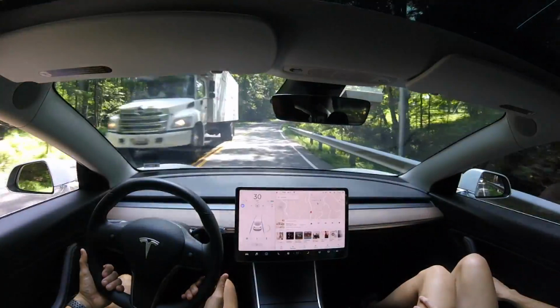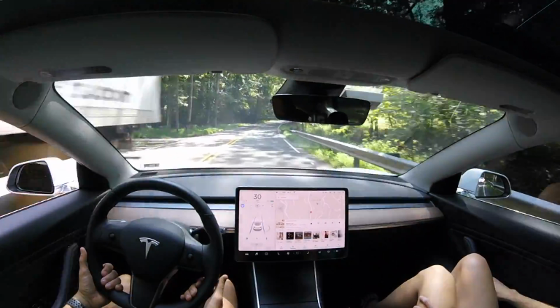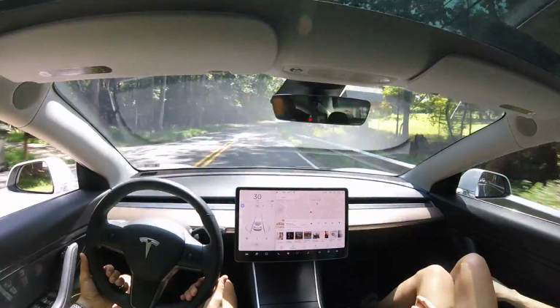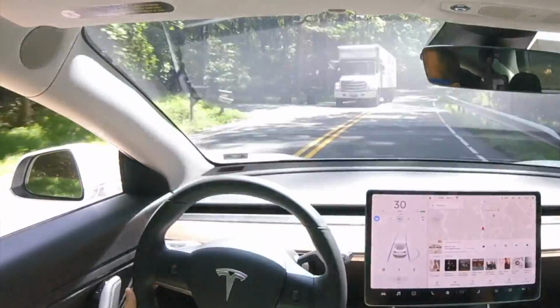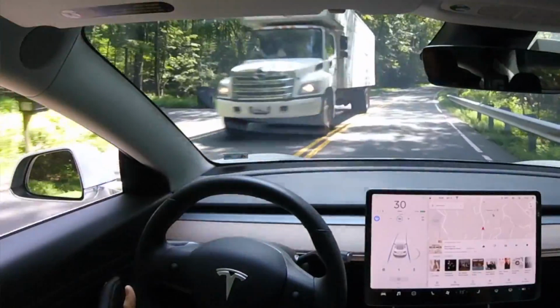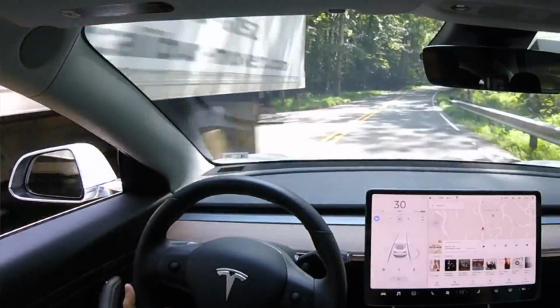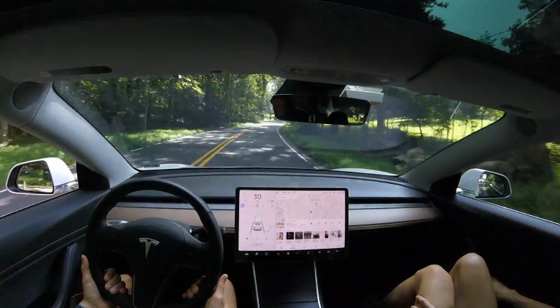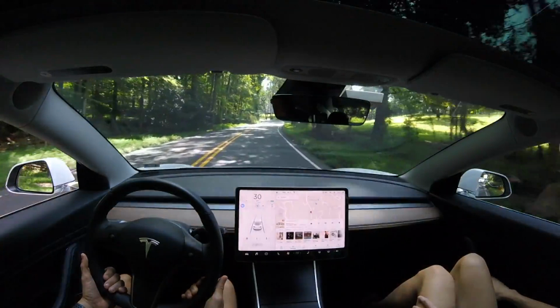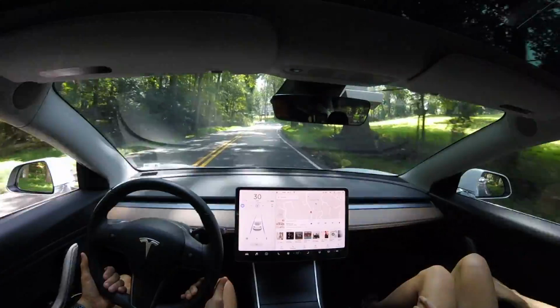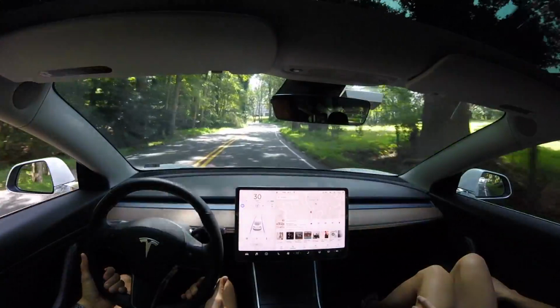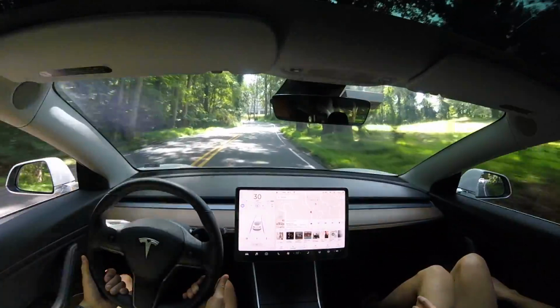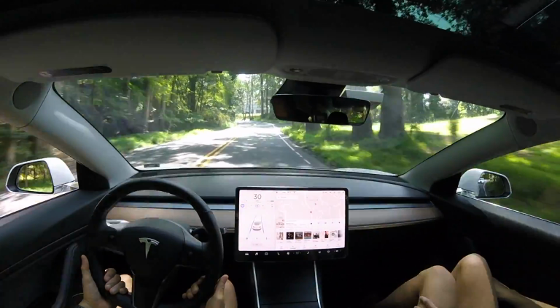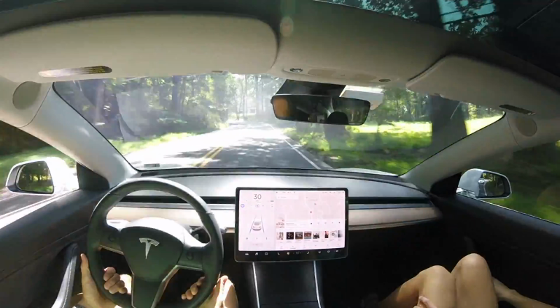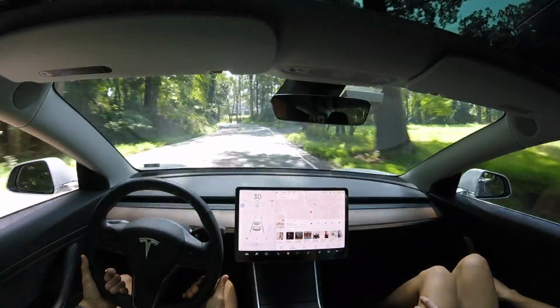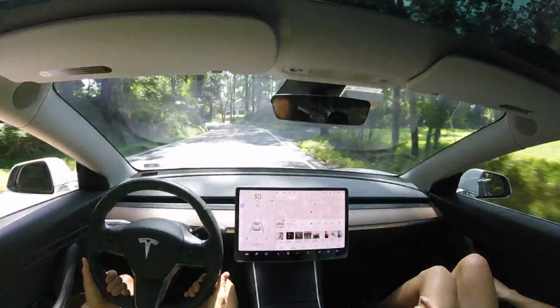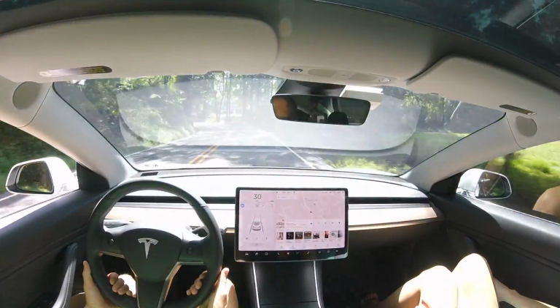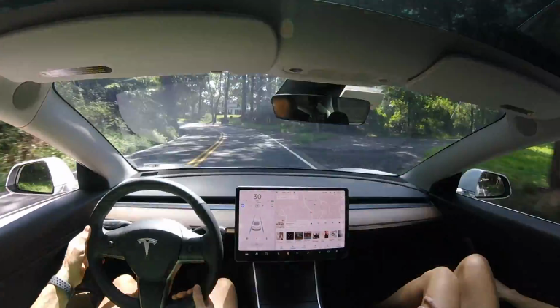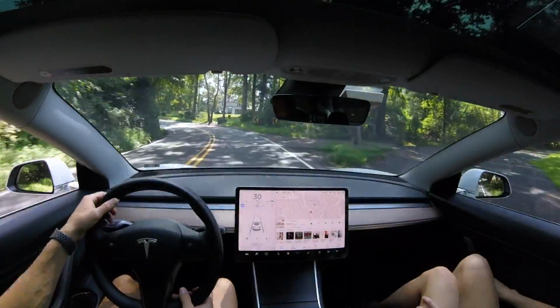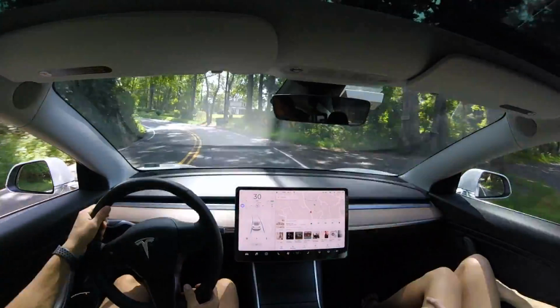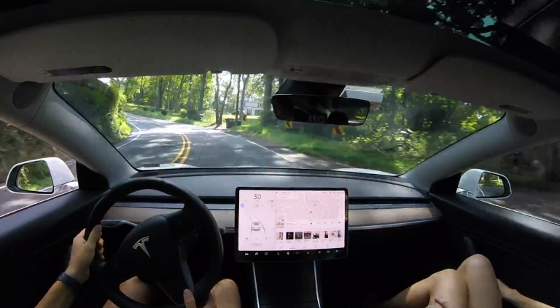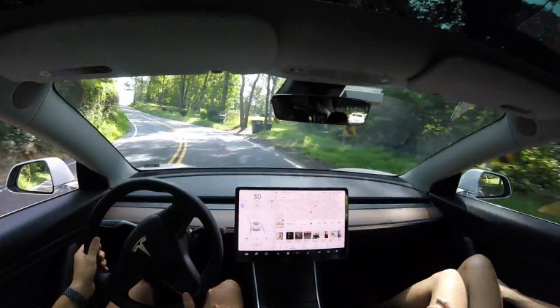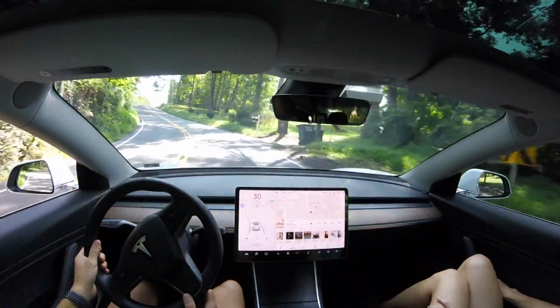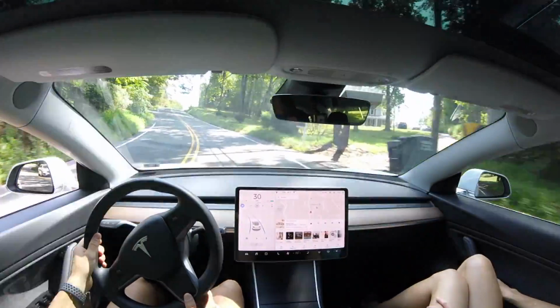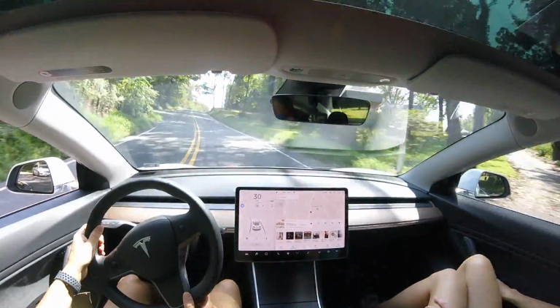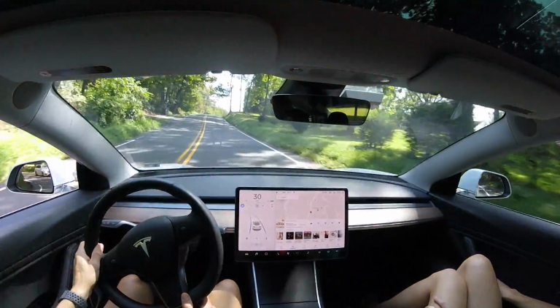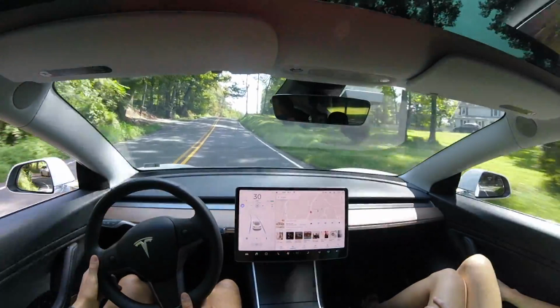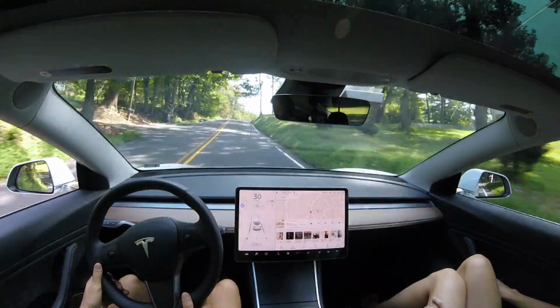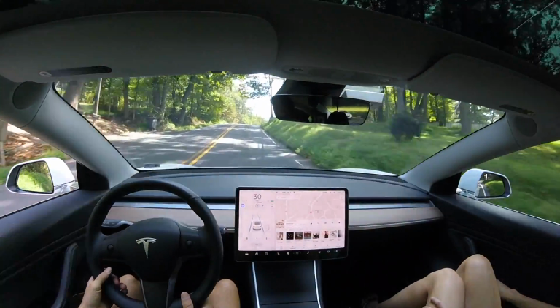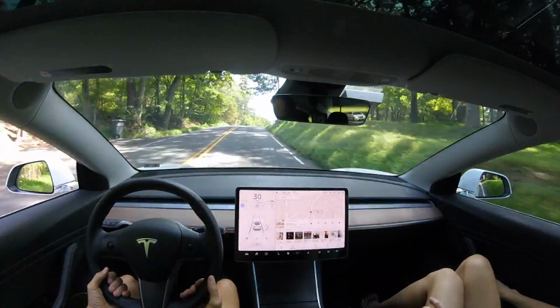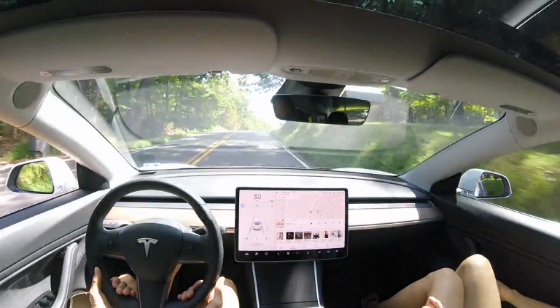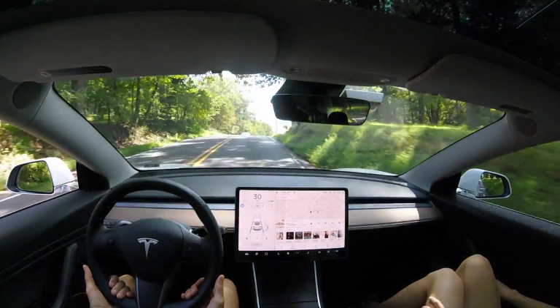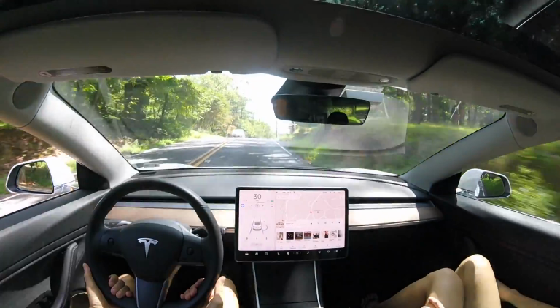Now let's jump to this other curve — that was a big truck. We have a really aggressive left curve that goes up. Let's see how it takes it with test number seven — and that was really, really smooth.